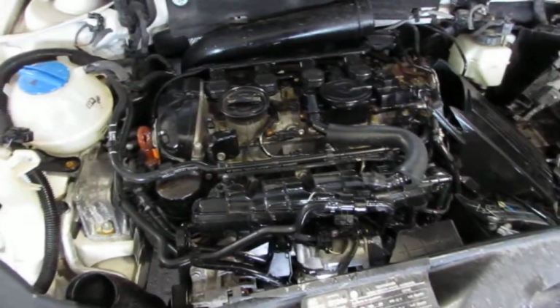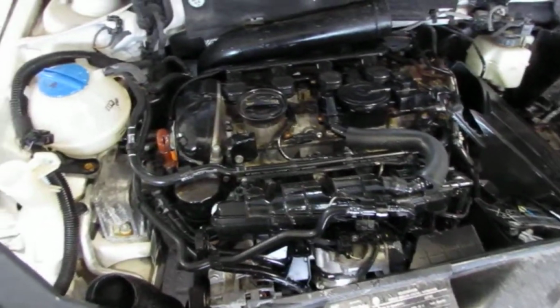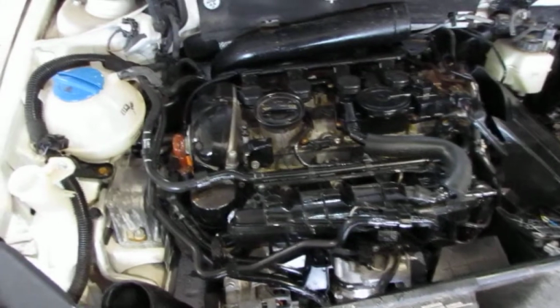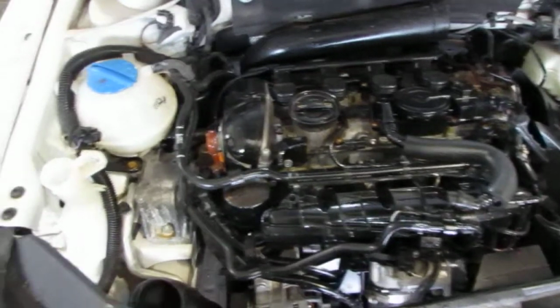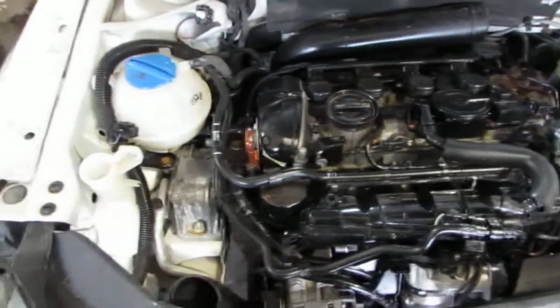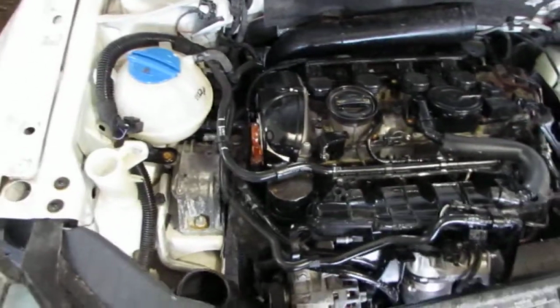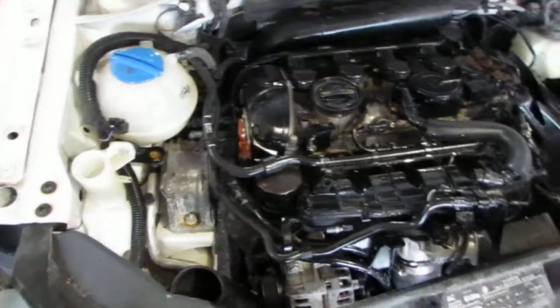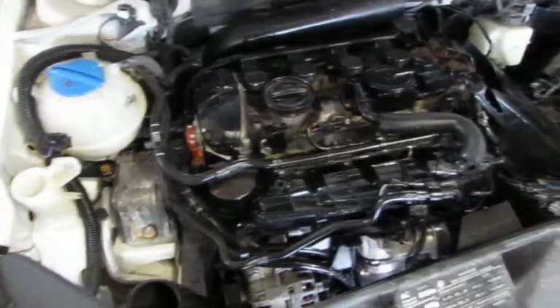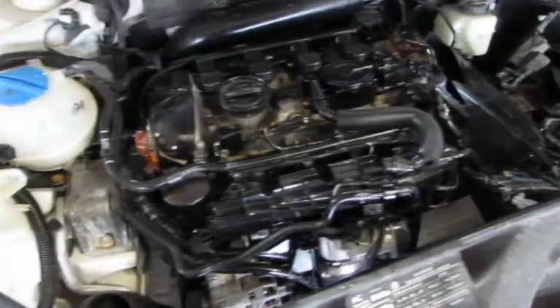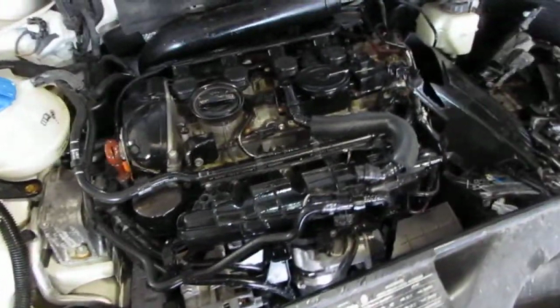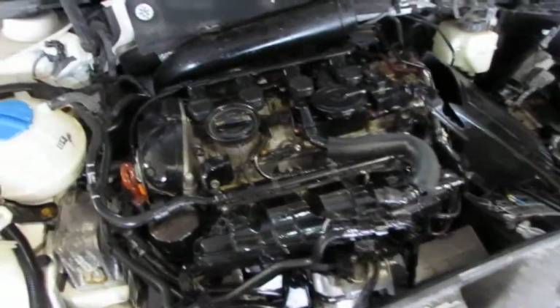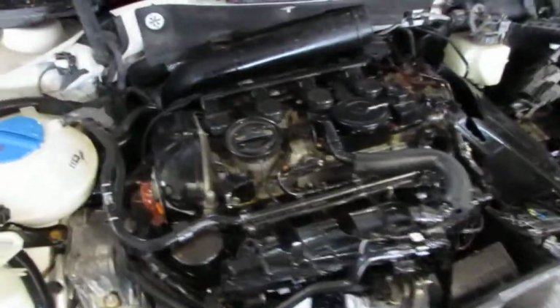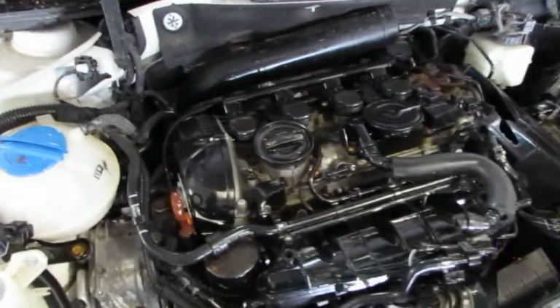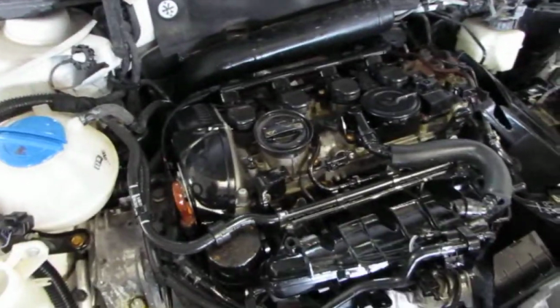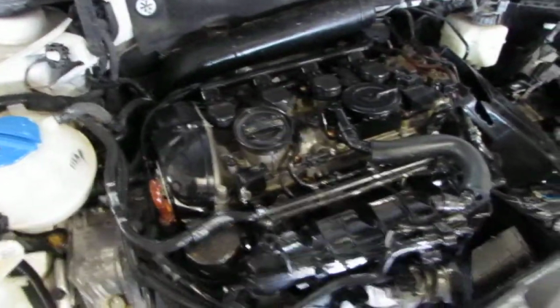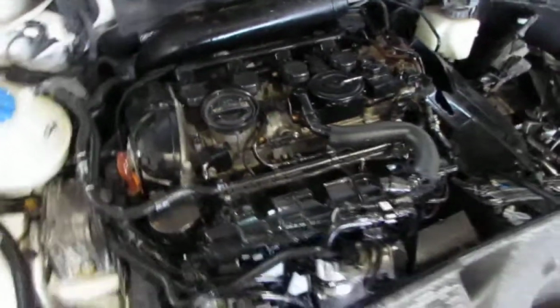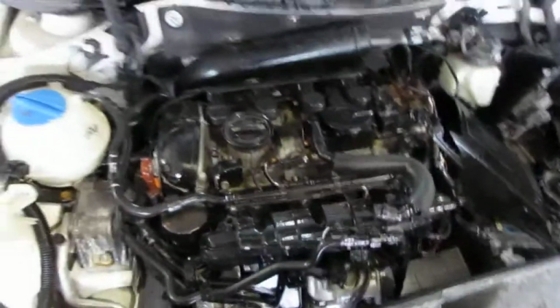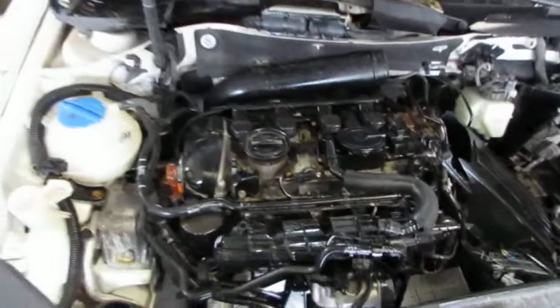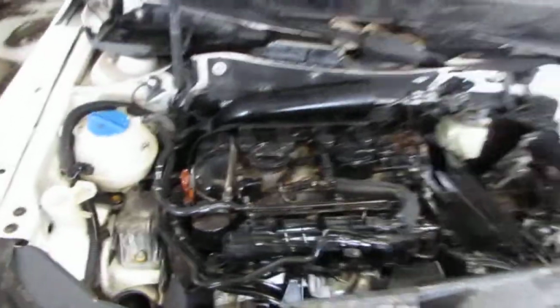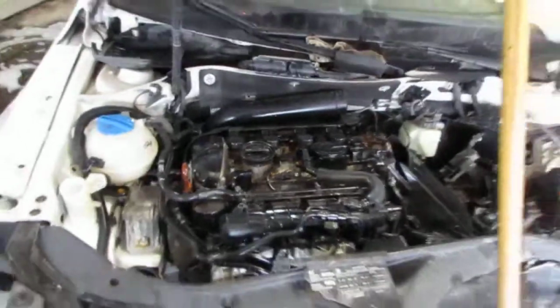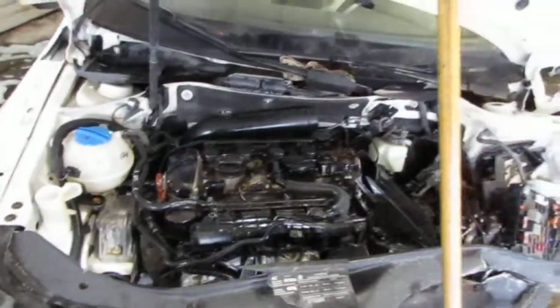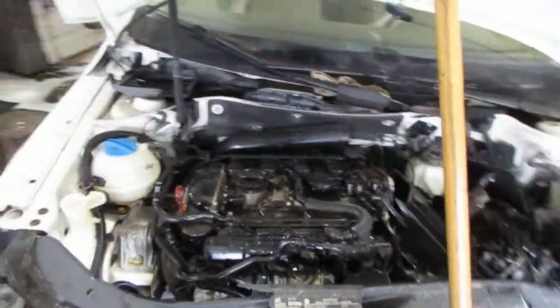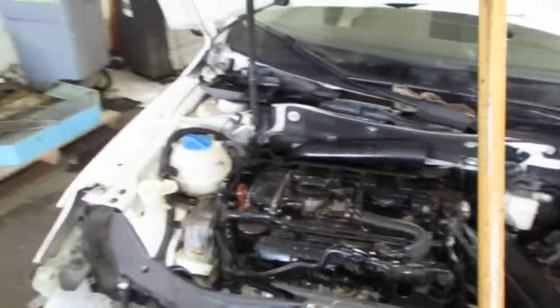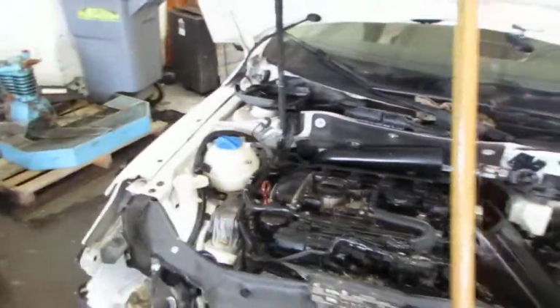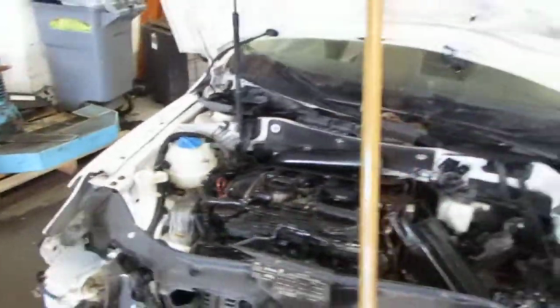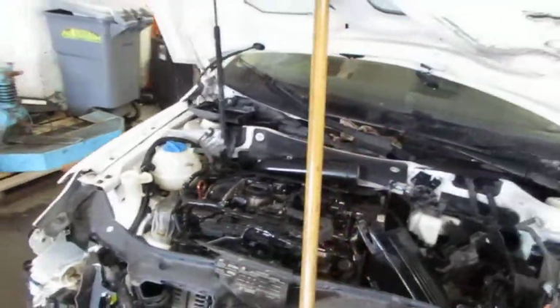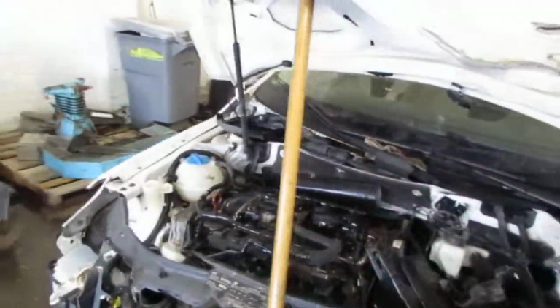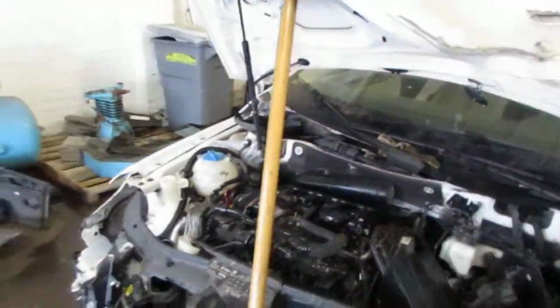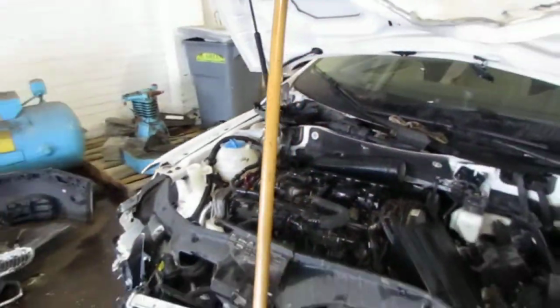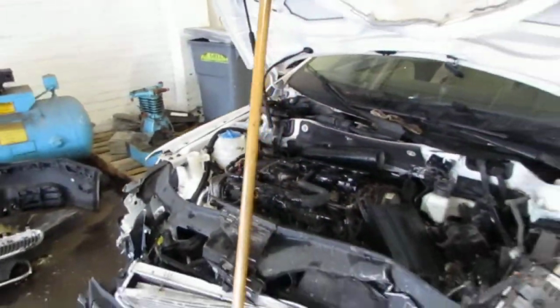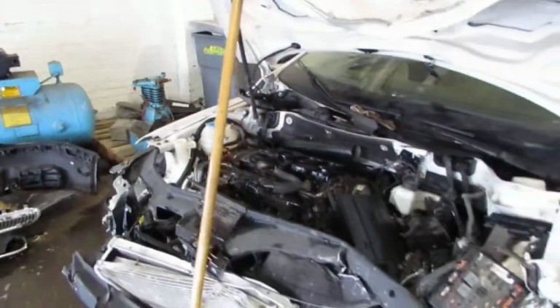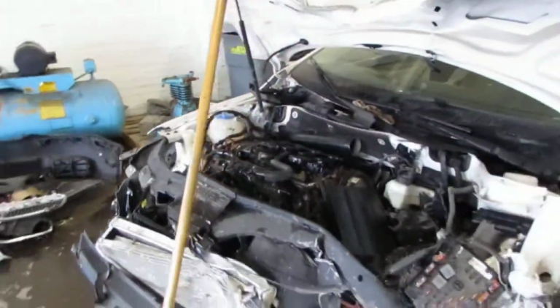This vehicle is a 2.0 liter turbo California emissions engine. It is also equipped with an automatic transmission, cruise control, anti-lock brakes, and is front-wheel drive.